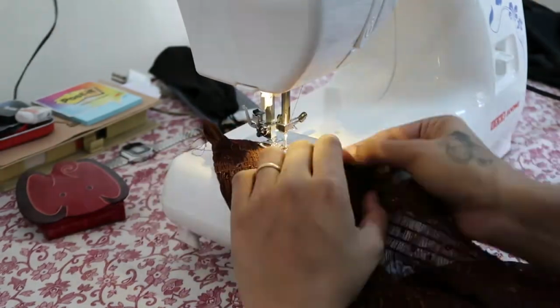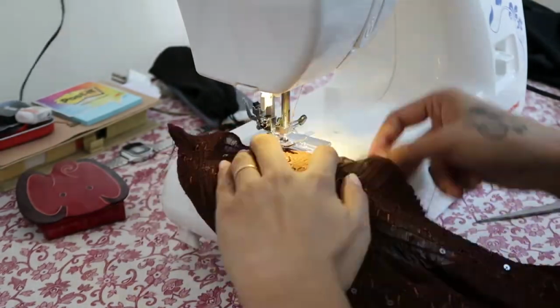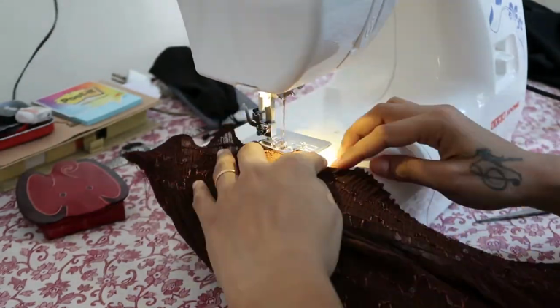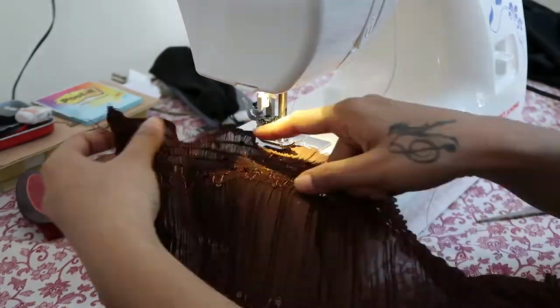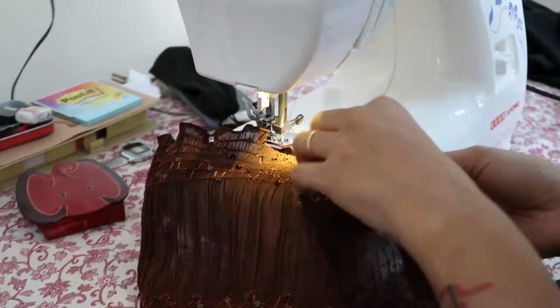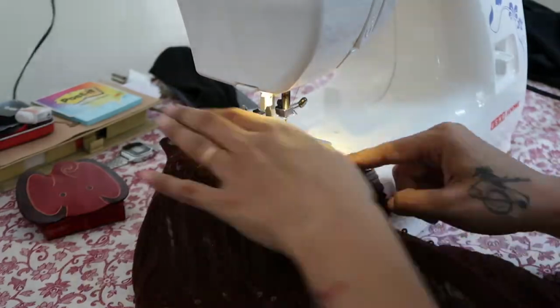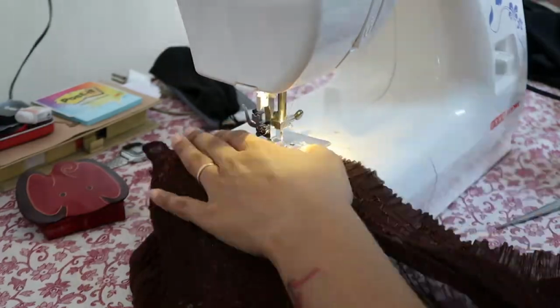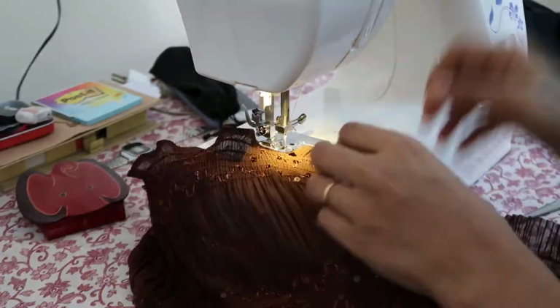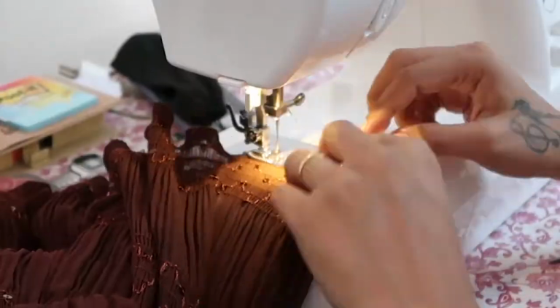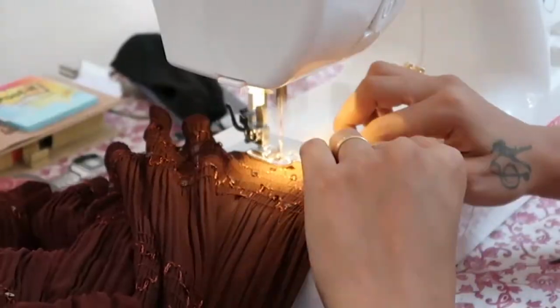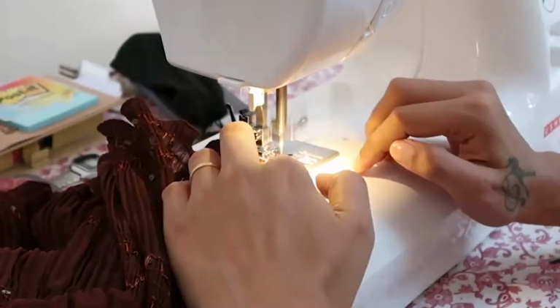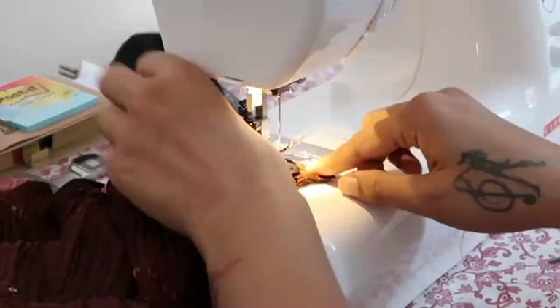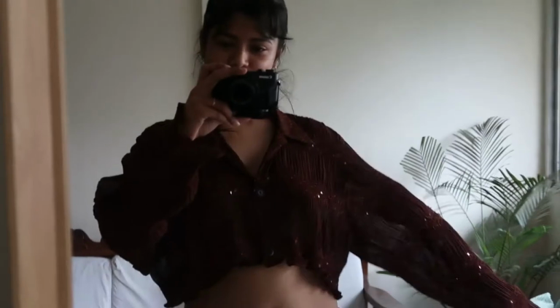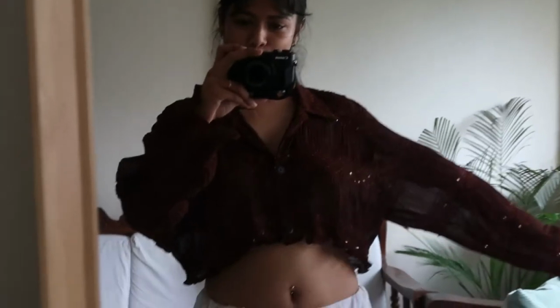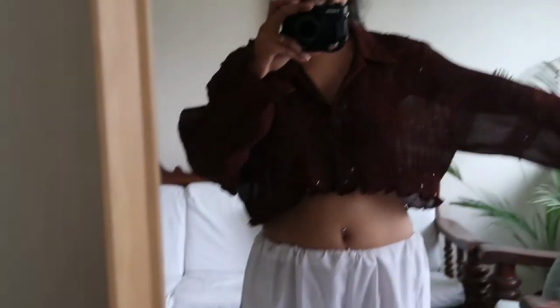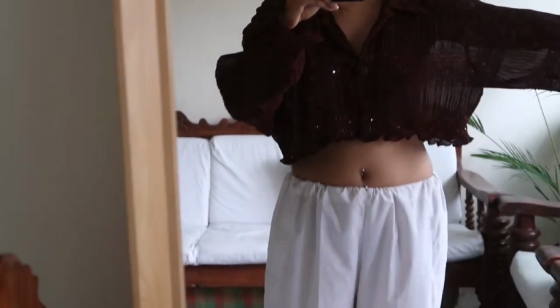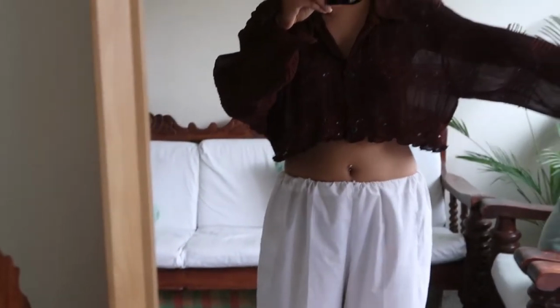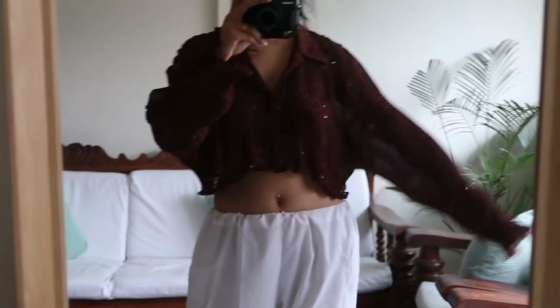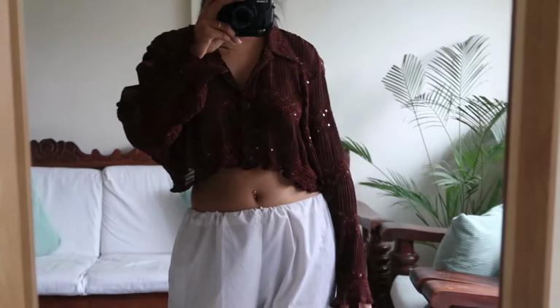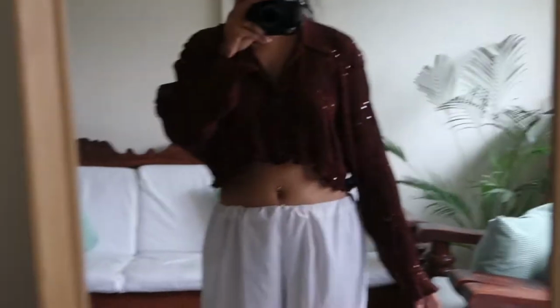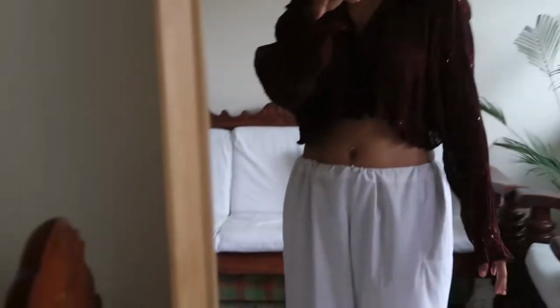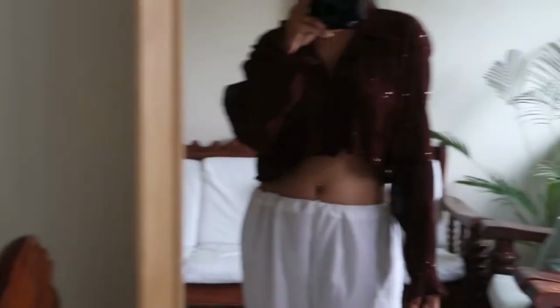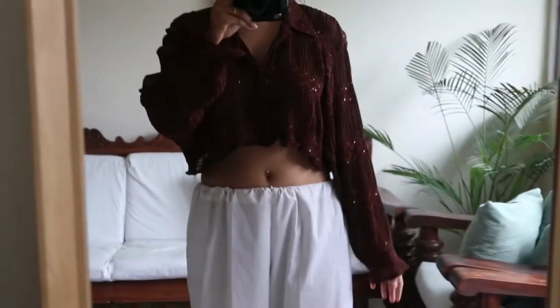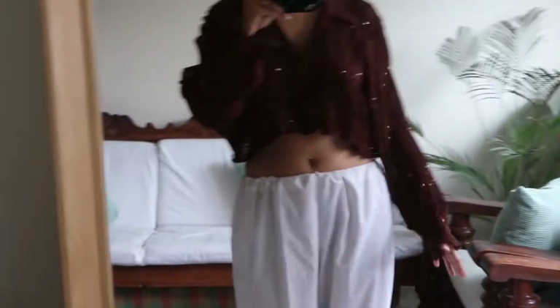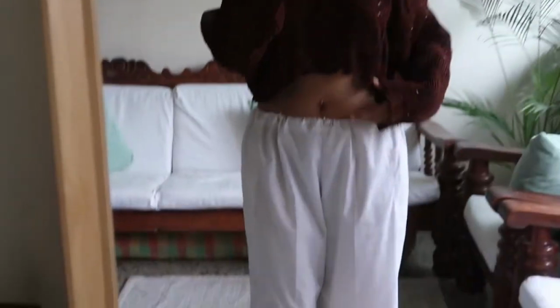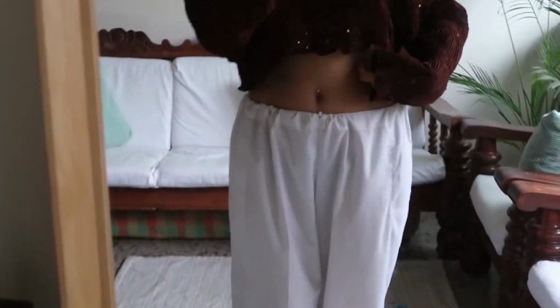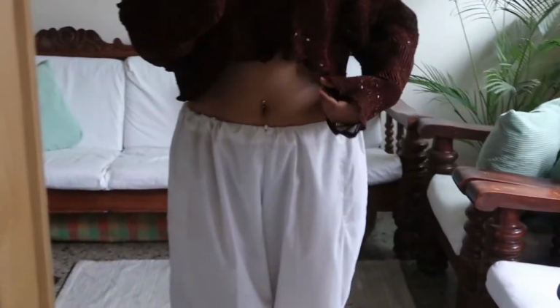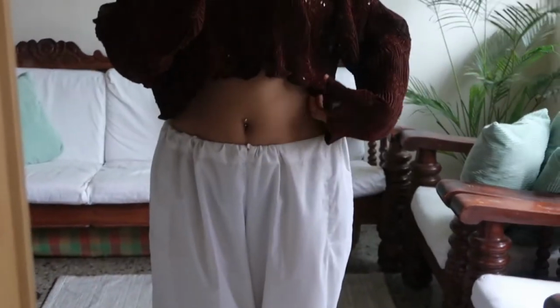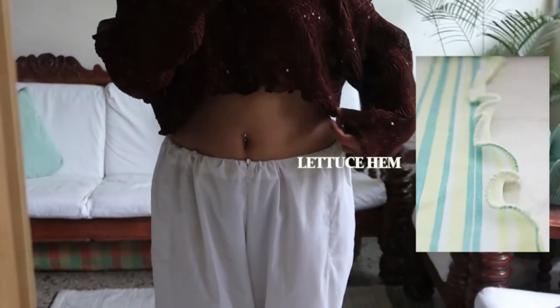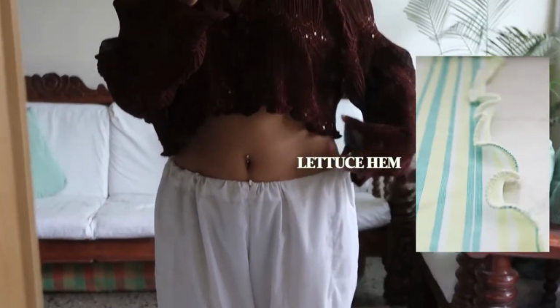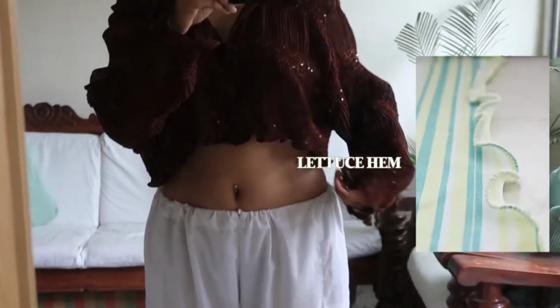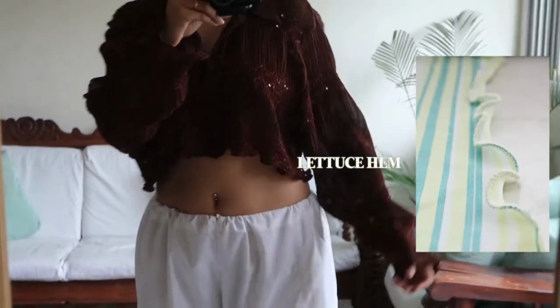The top is ready! I love it — I'm loving this lettuce hem action right here.